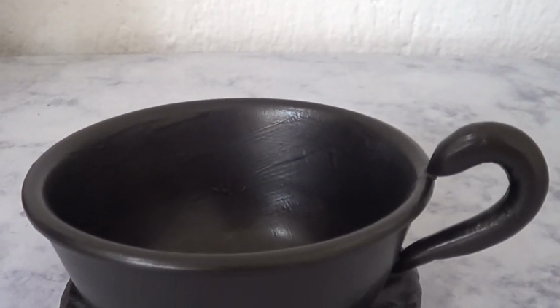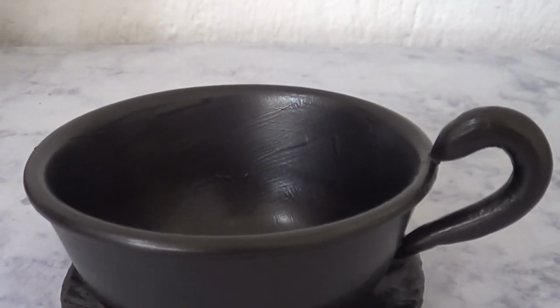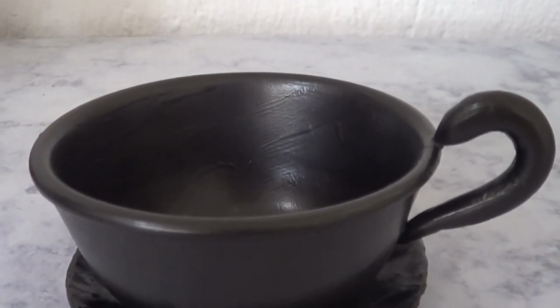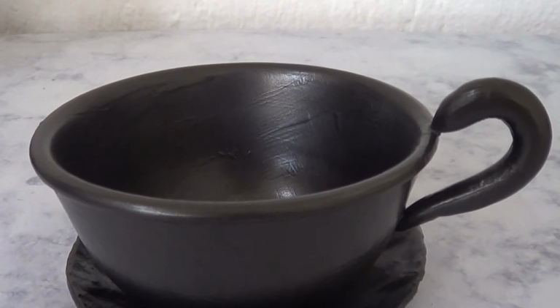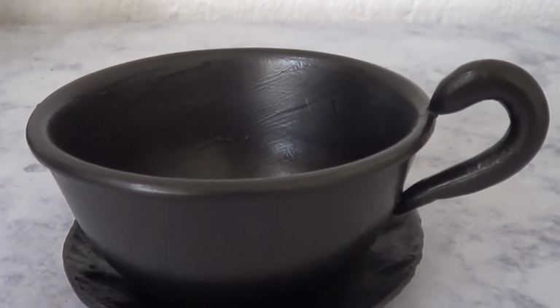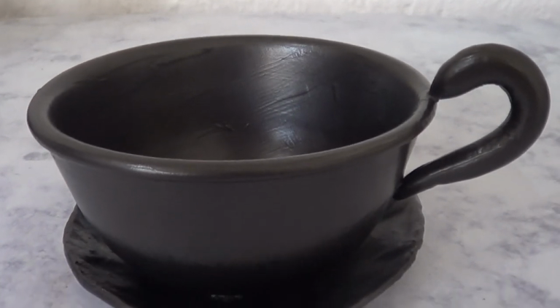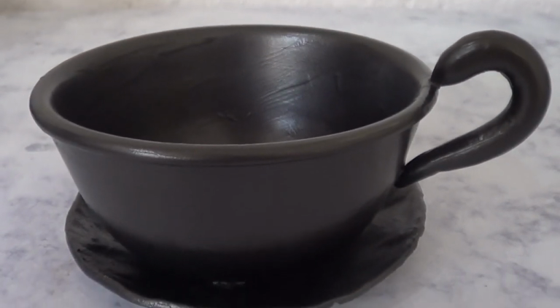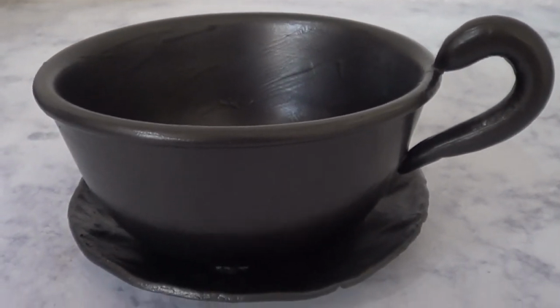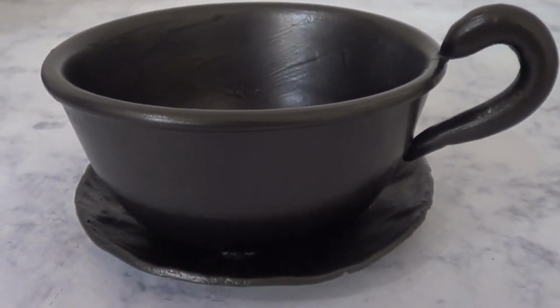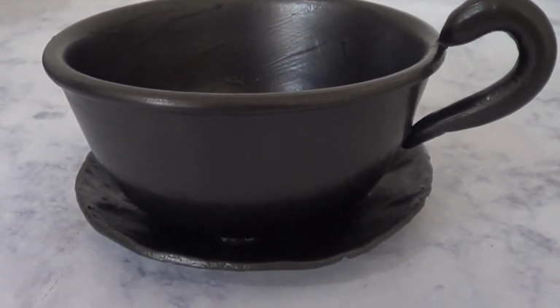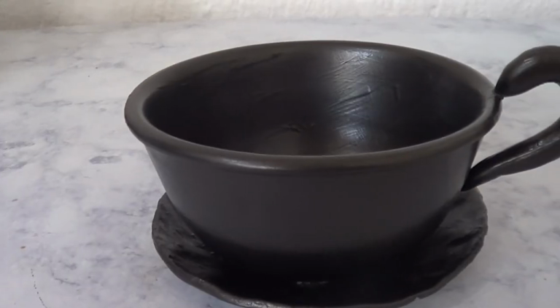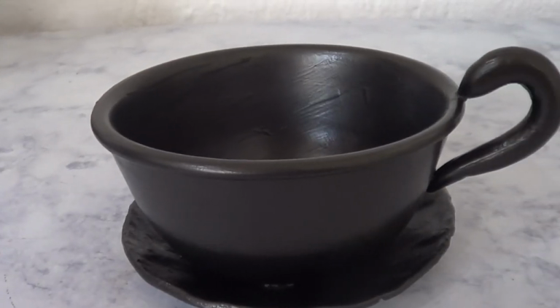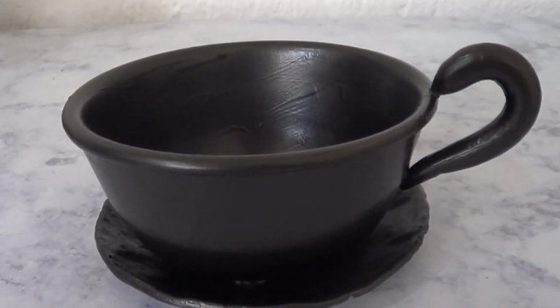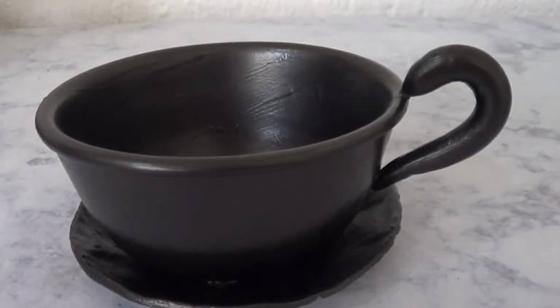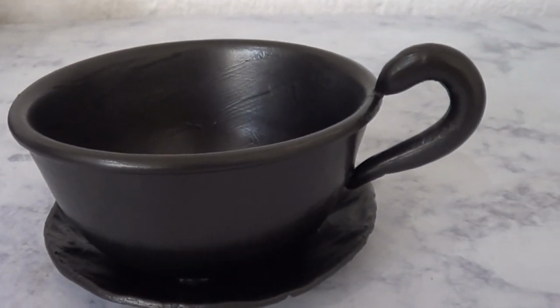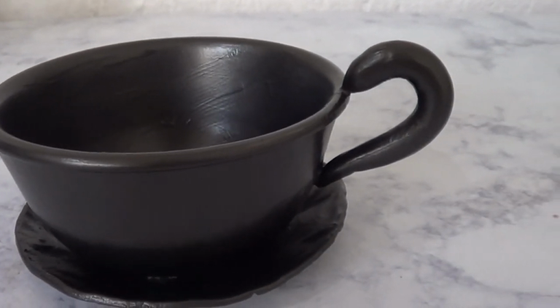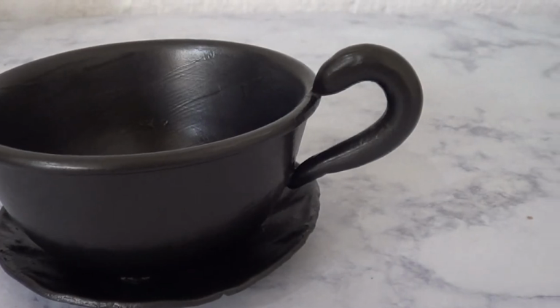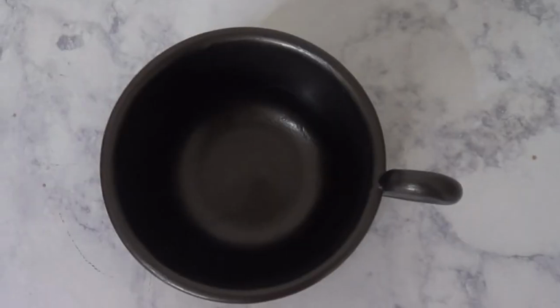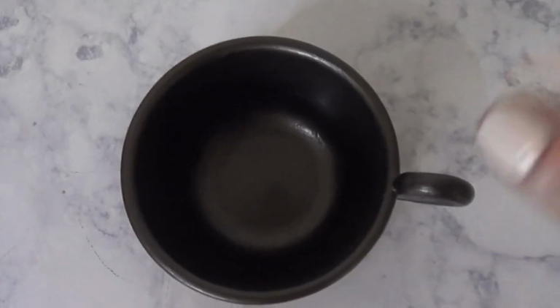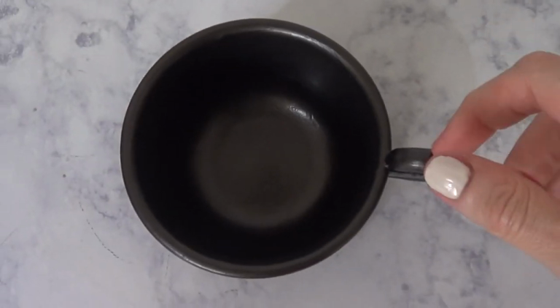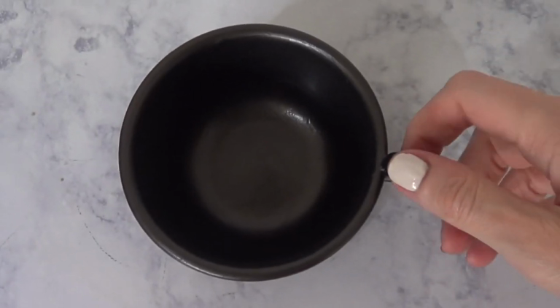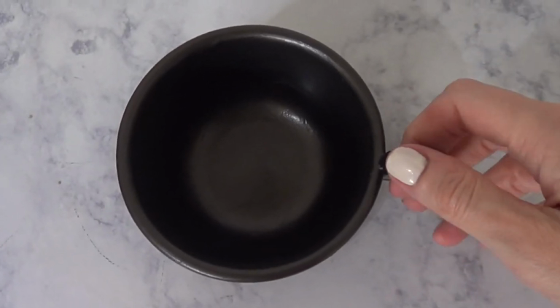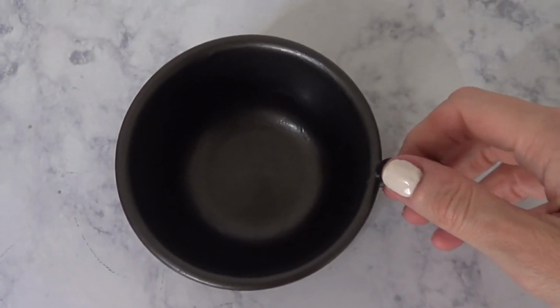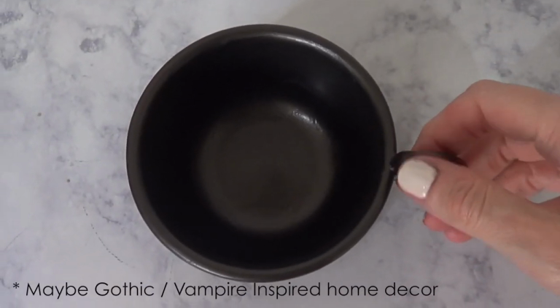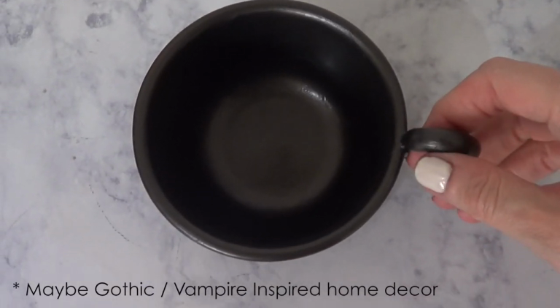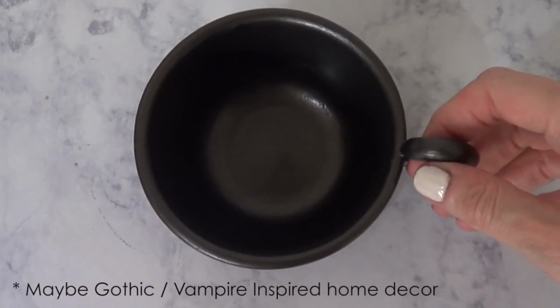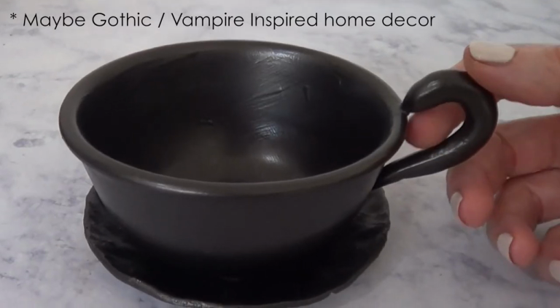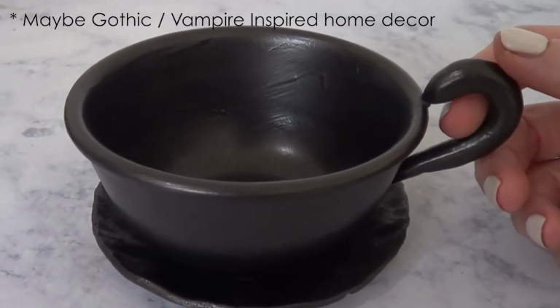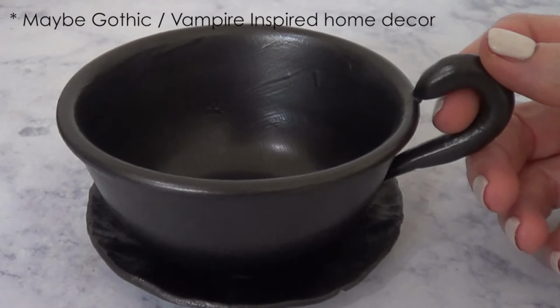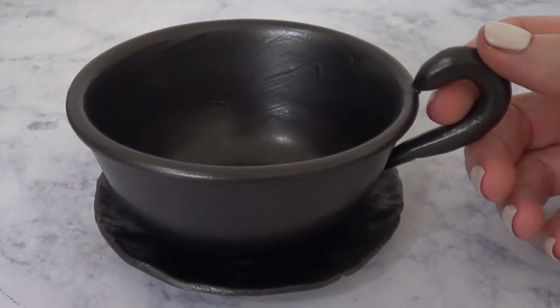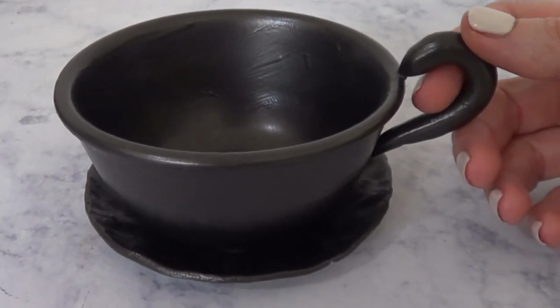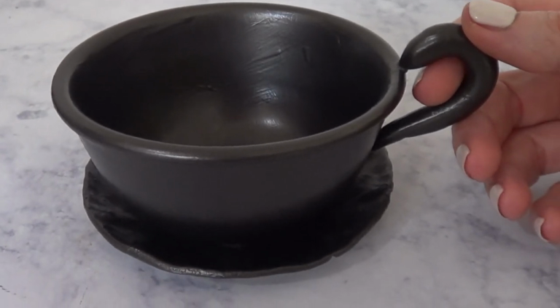I really wanted to share the idea. I'm just going to be using this all year round as a casual dish on my nightstand. But going into Halloween, you can easily turn this into a Halloween decor. I just wanted to share this idea.